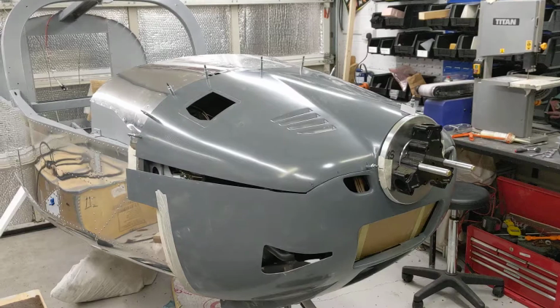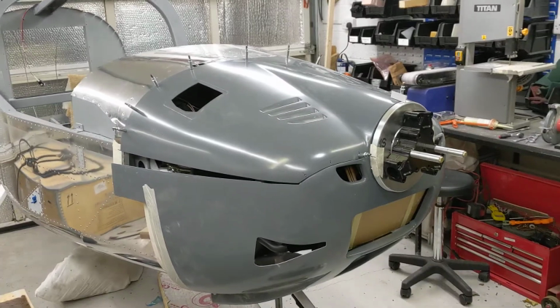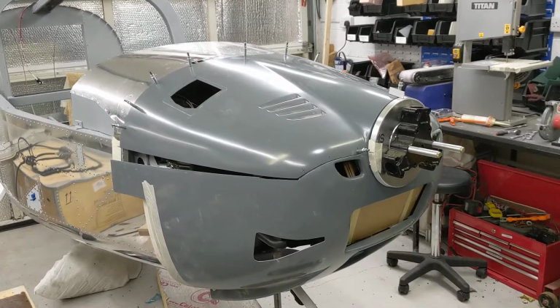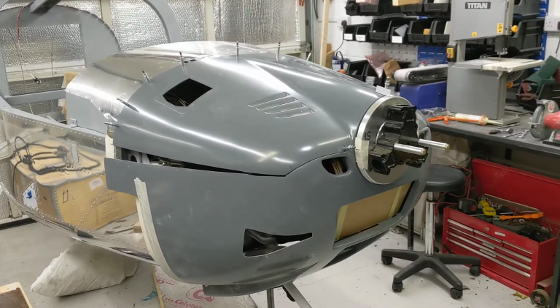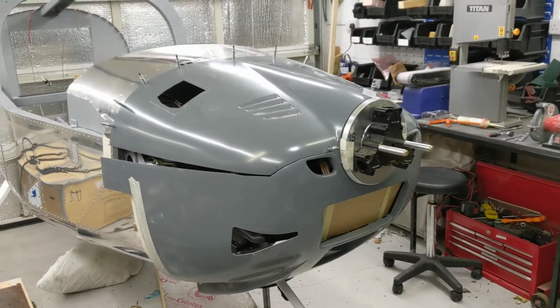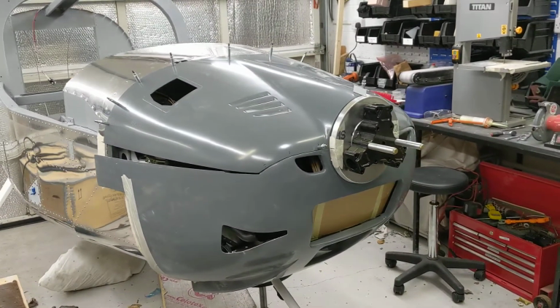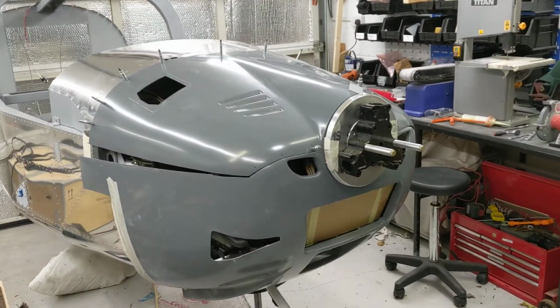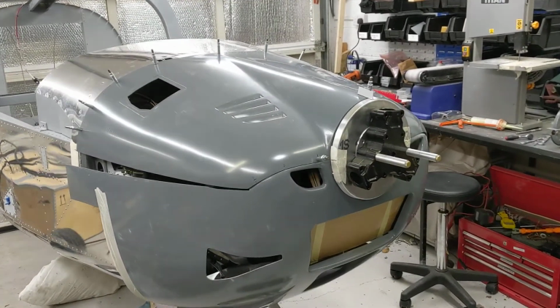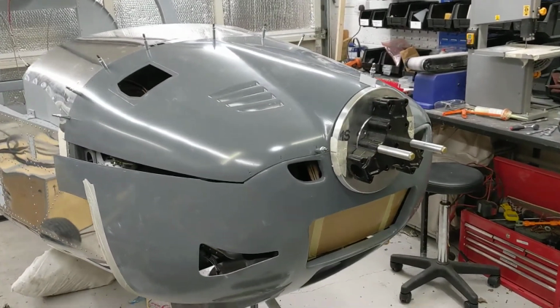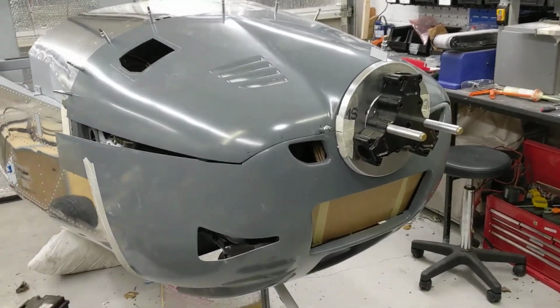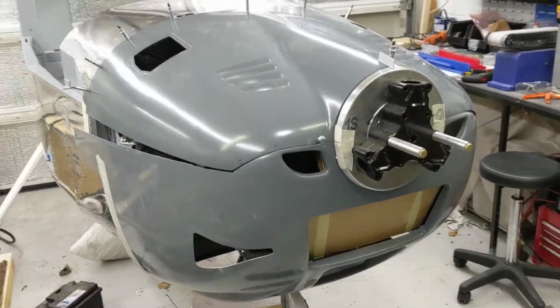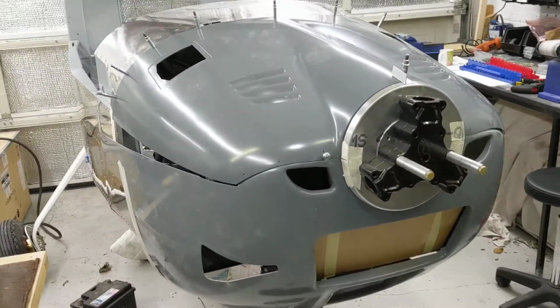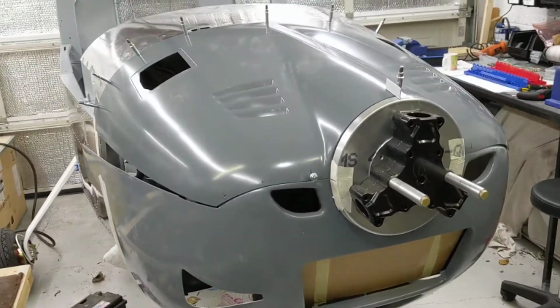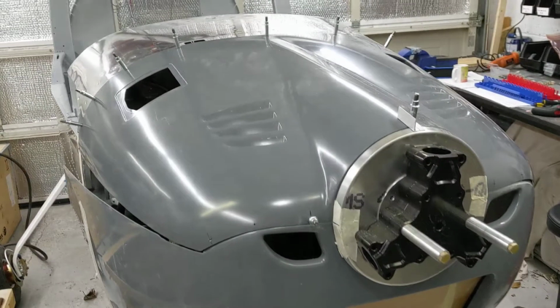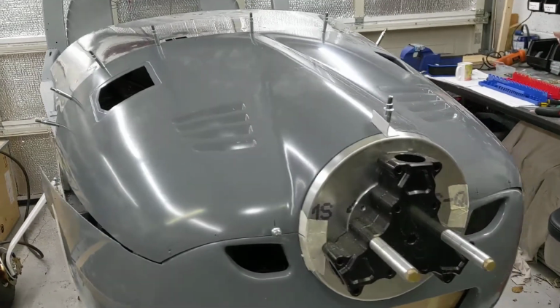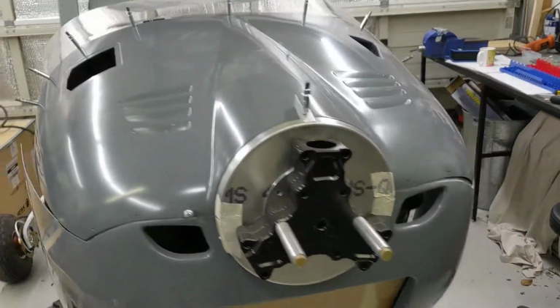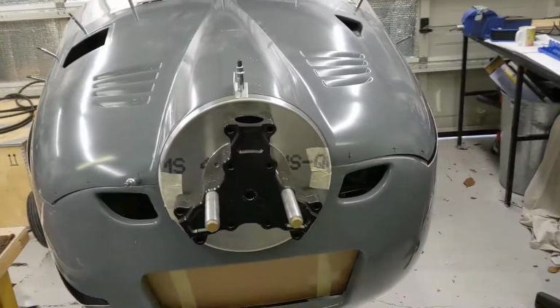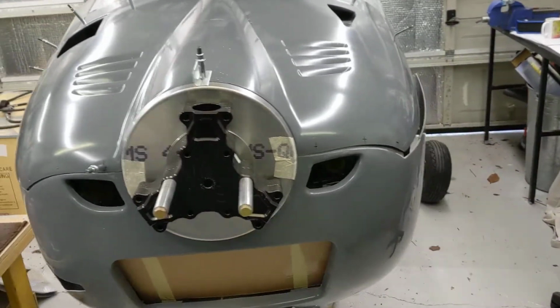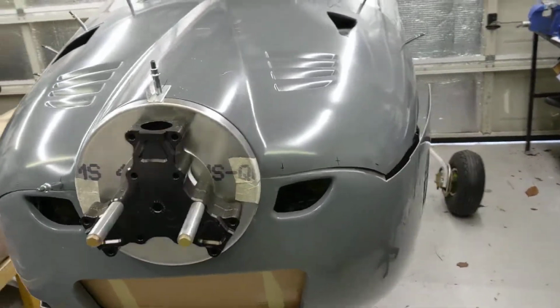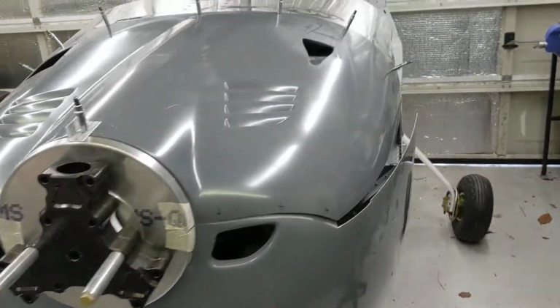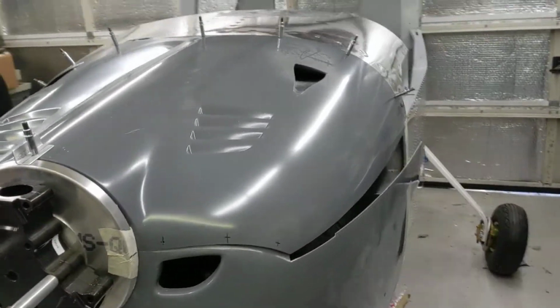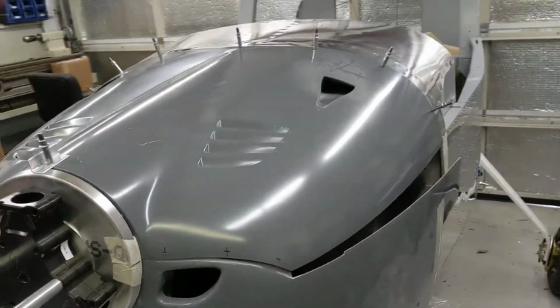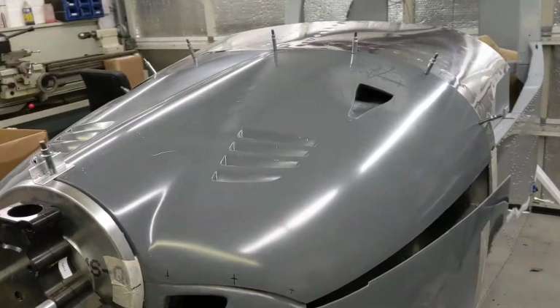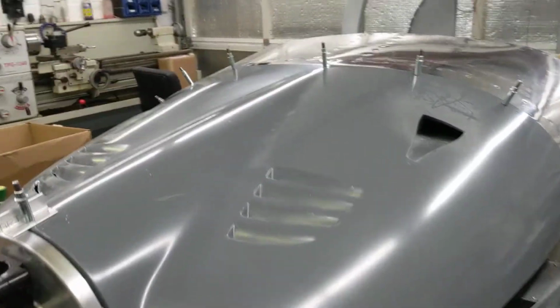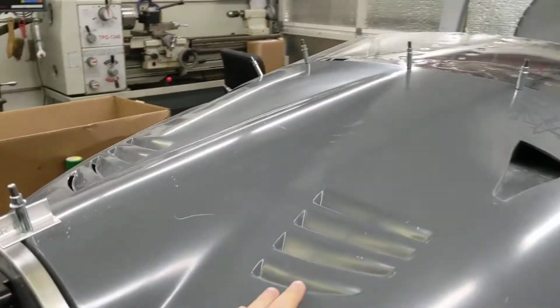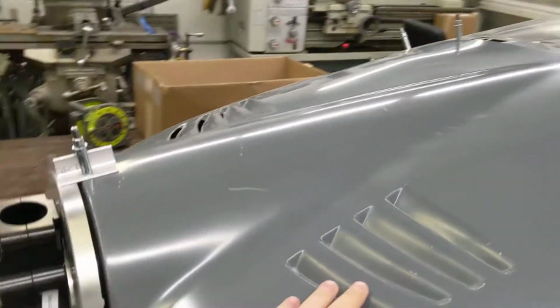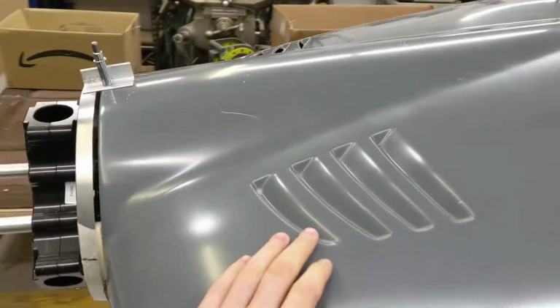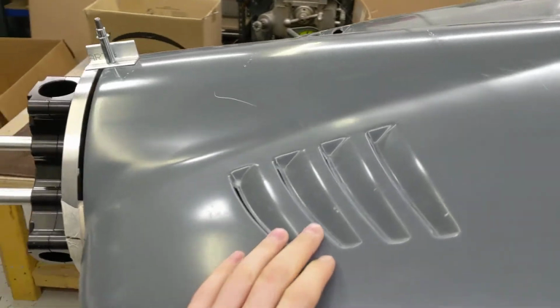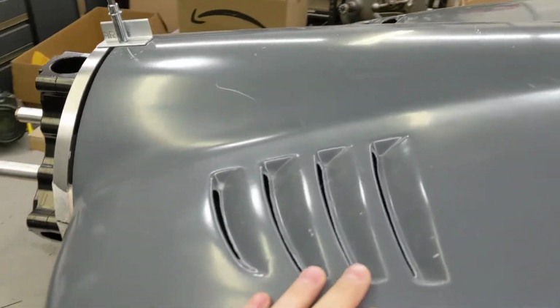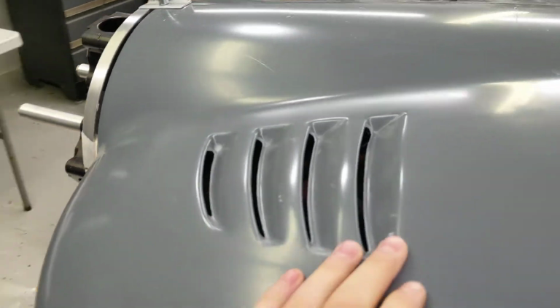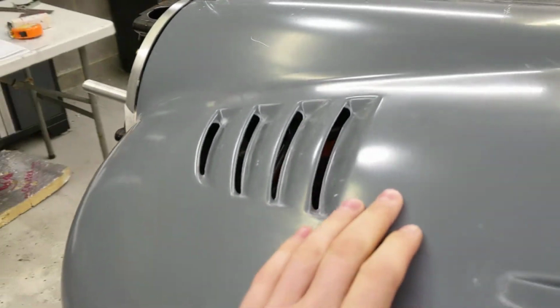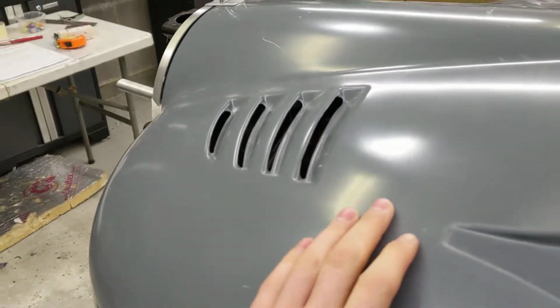Another update on the RV-12 build. The cowling is now partially fitted. Graham's been working on this part, getting all of the lining up done, and all the vents have been cut out nicely, which is really good.